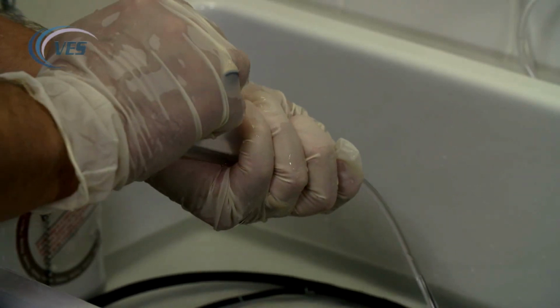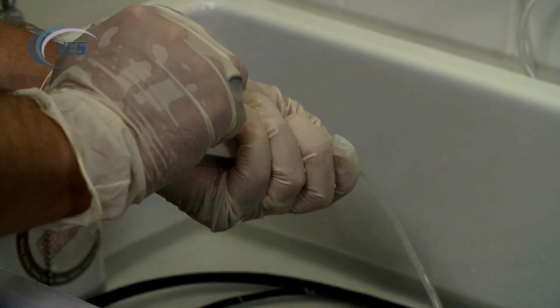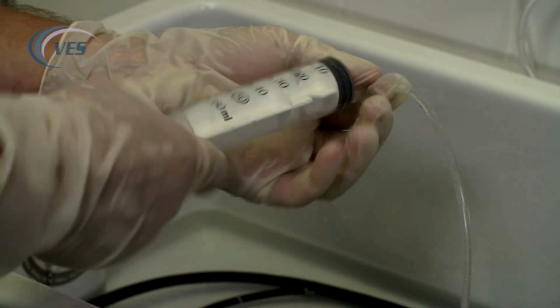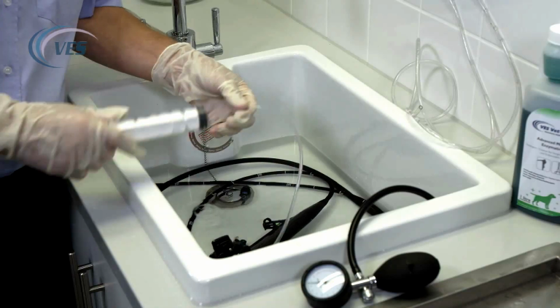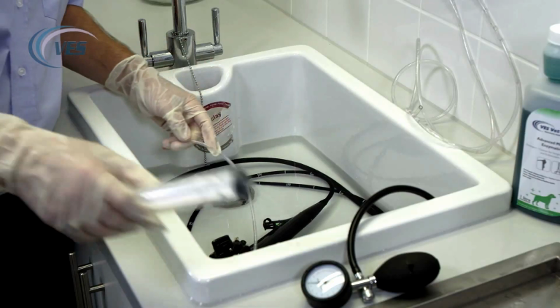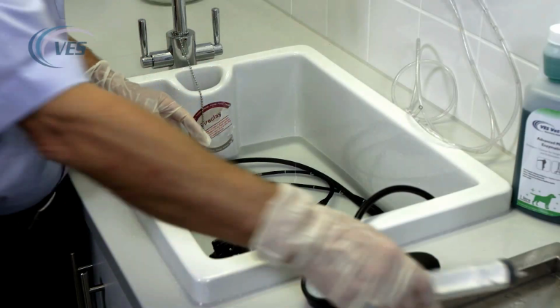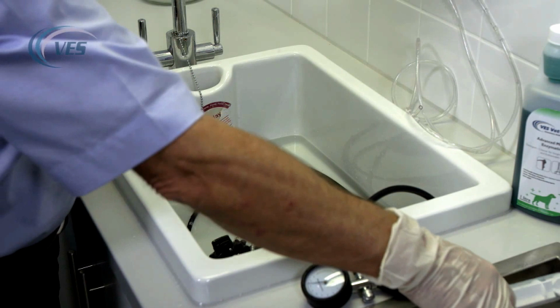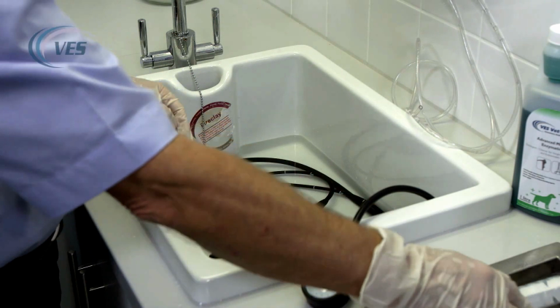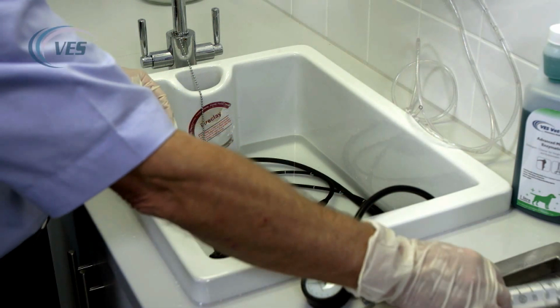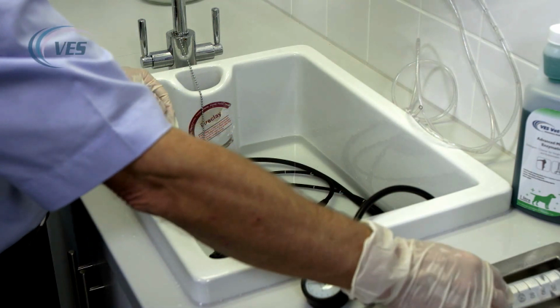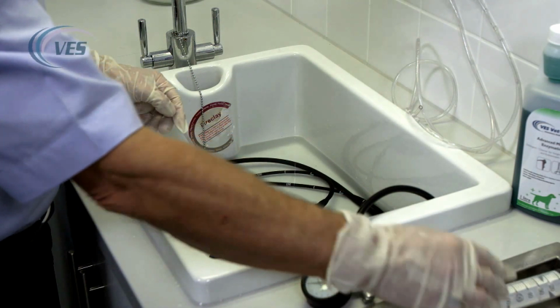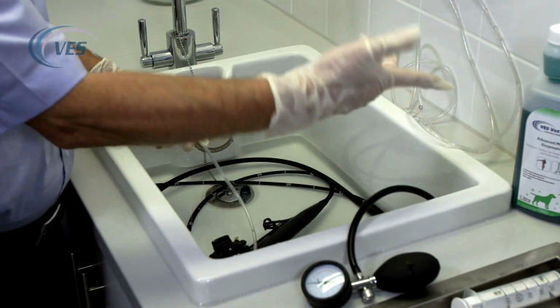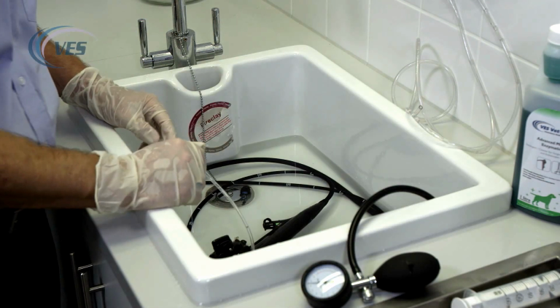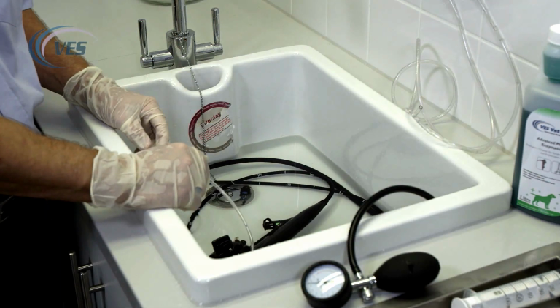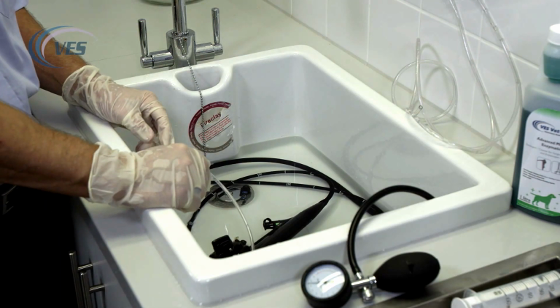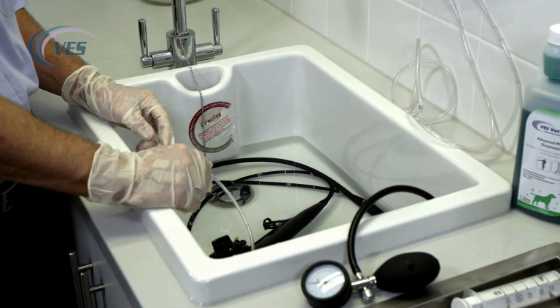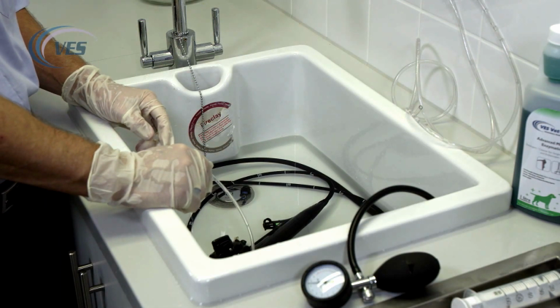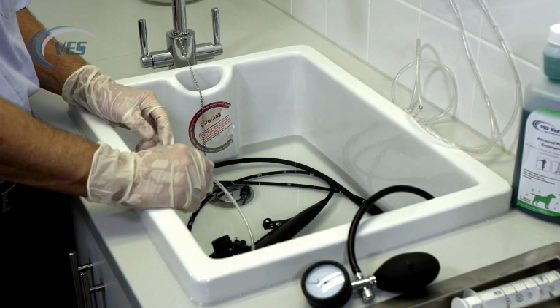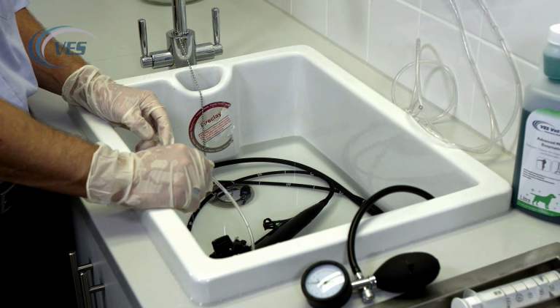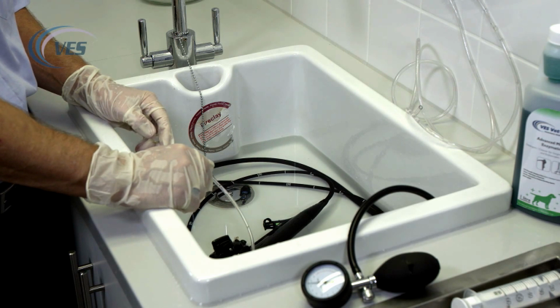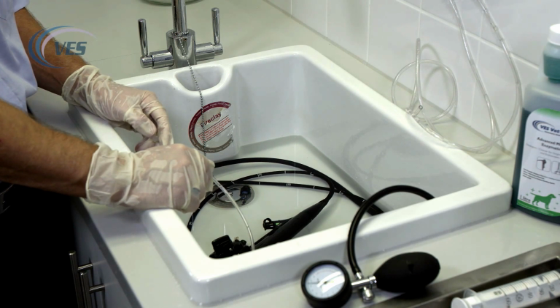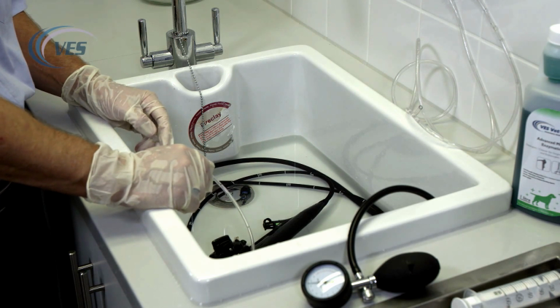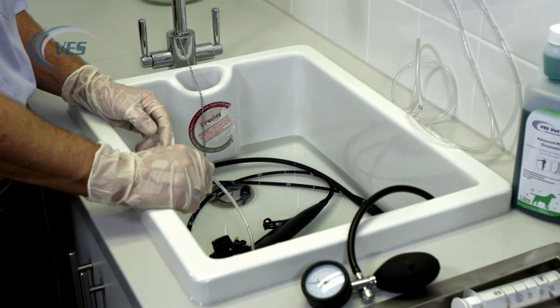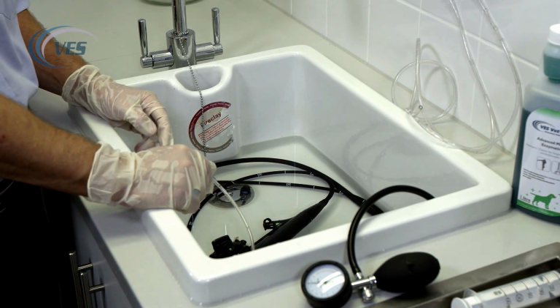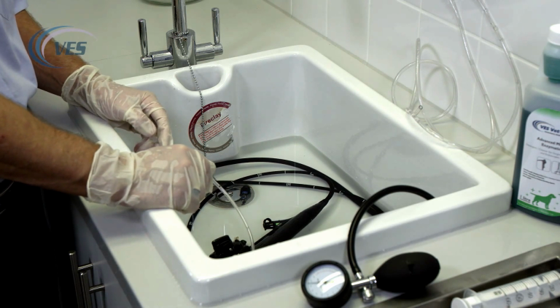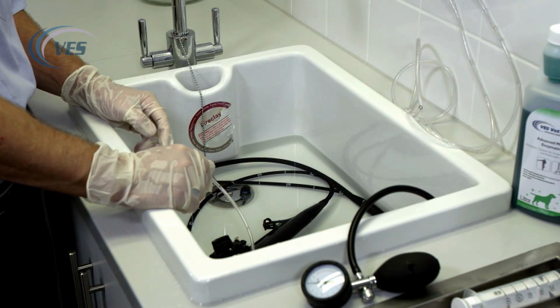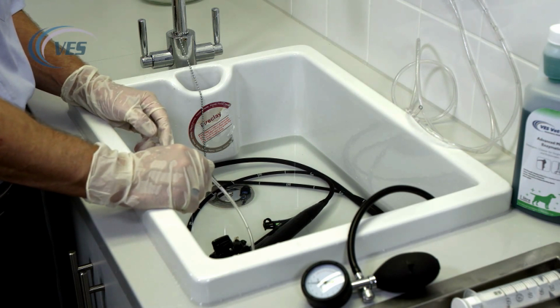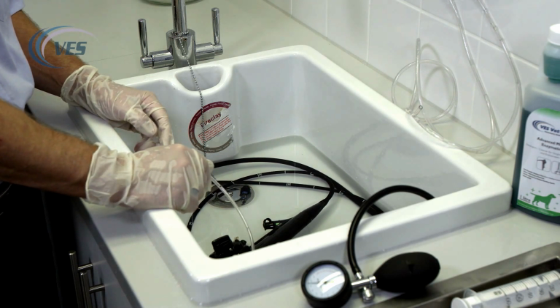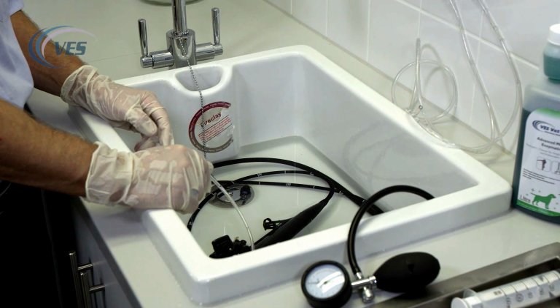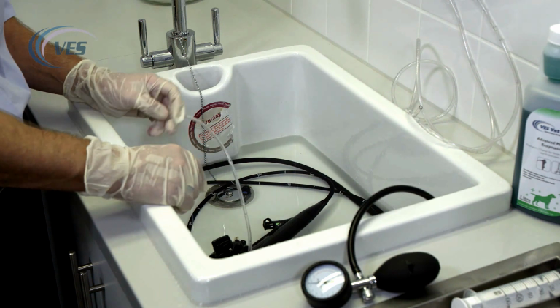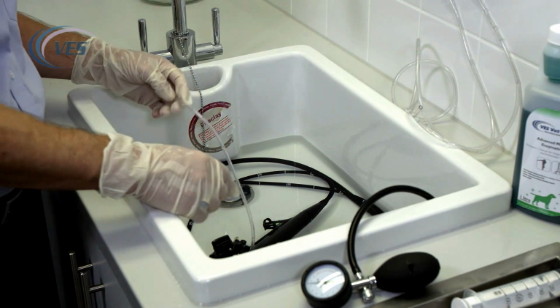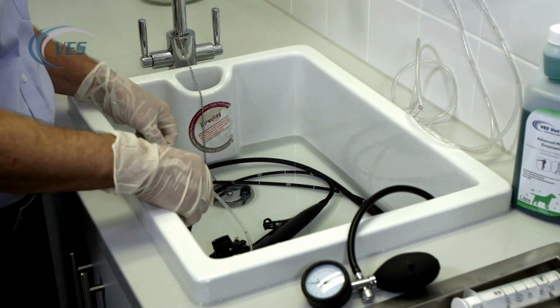We then leave the scope for the rest of the 10 minutes, or follow your manufacturer's guidelines as to the length of time it has to be in. Don't ever leave your scope in over and above the allotted time — that is important.